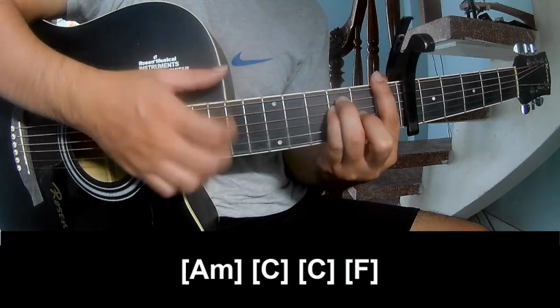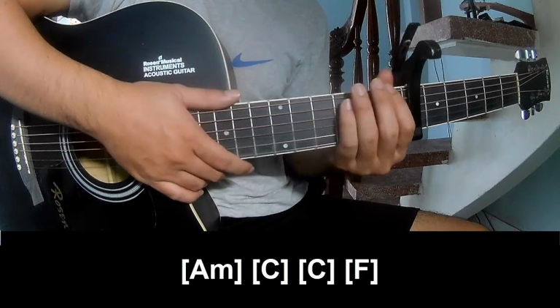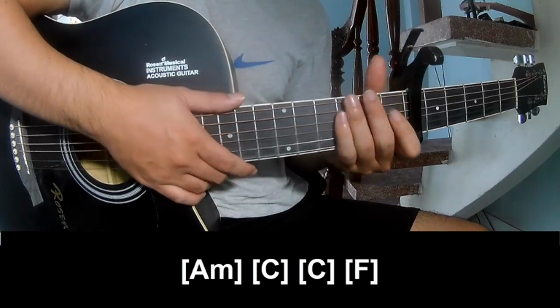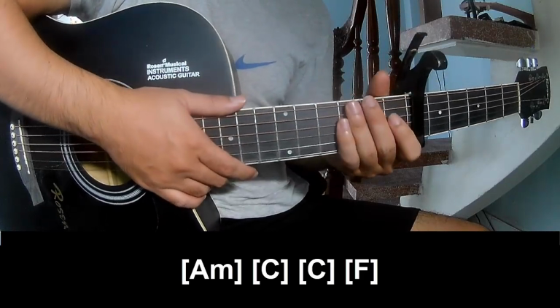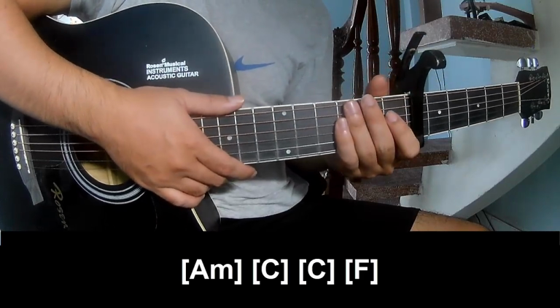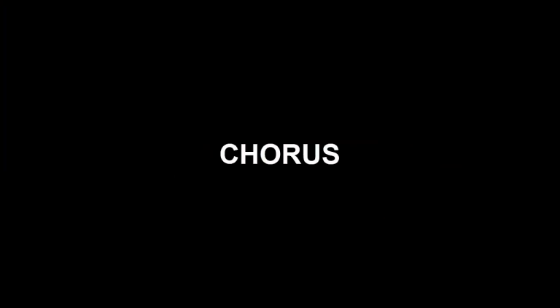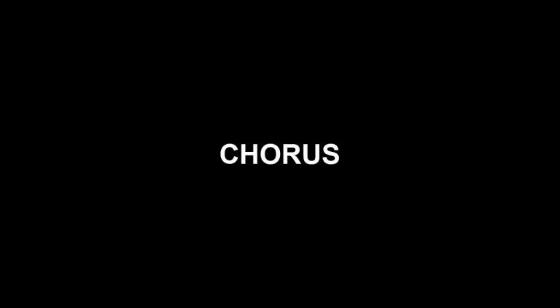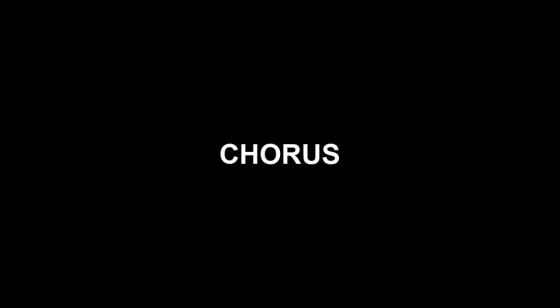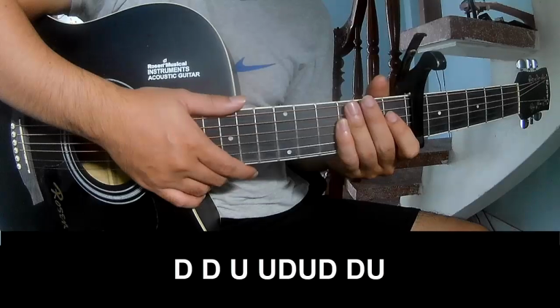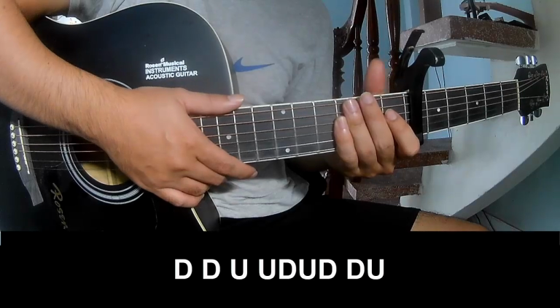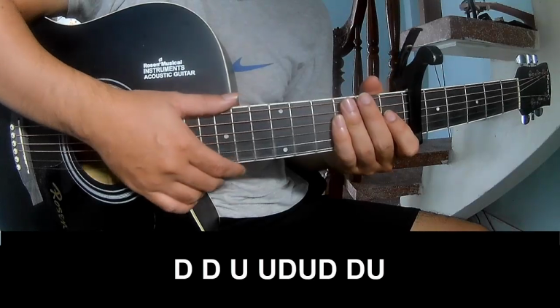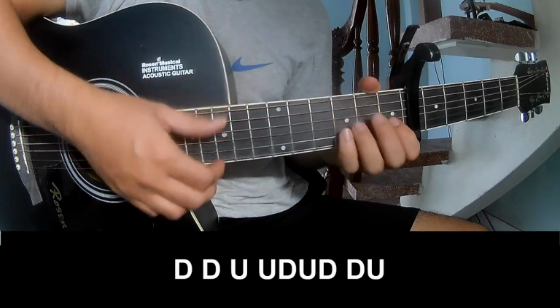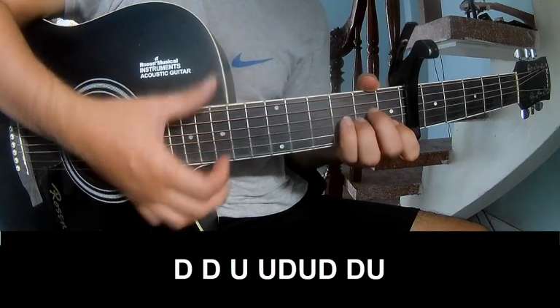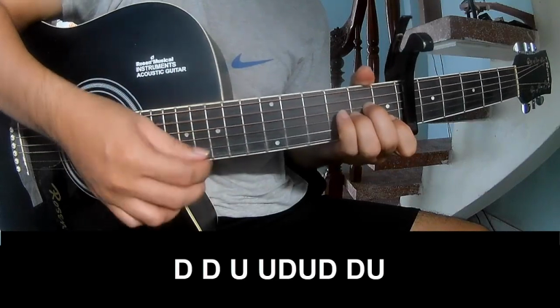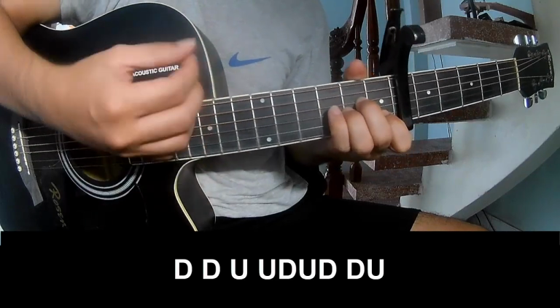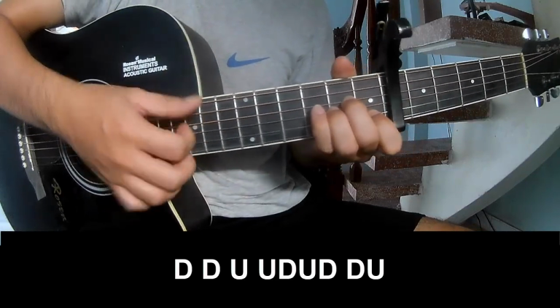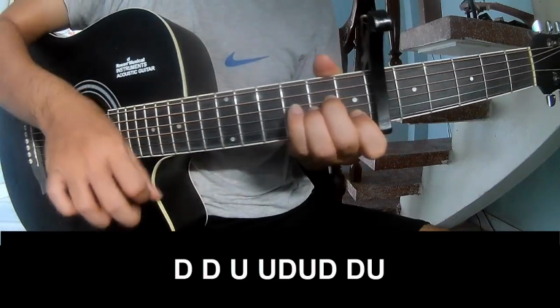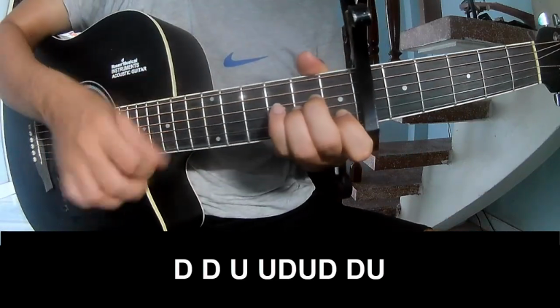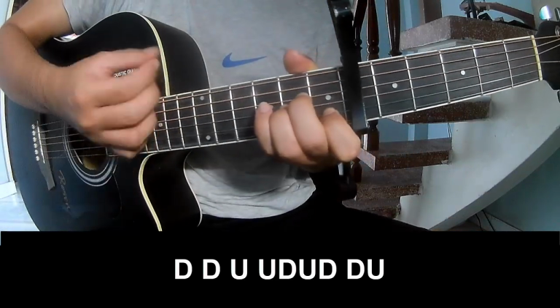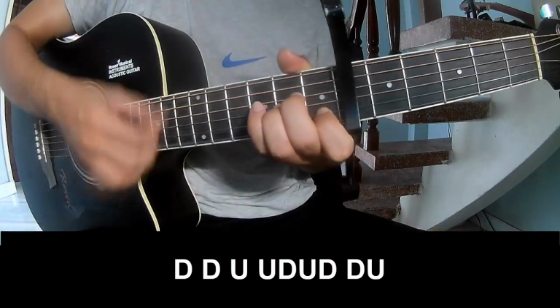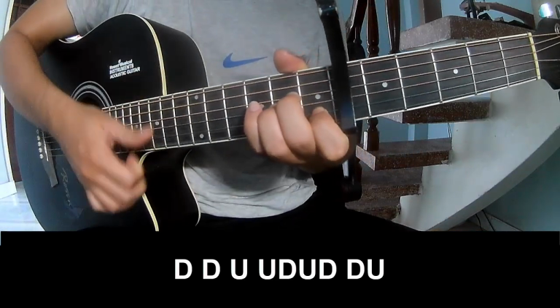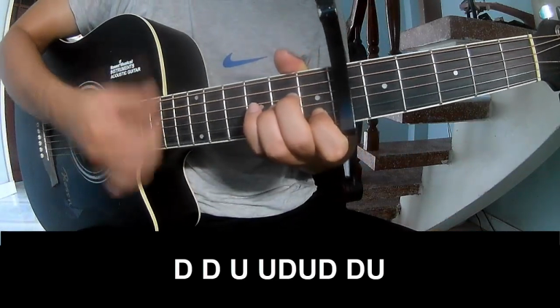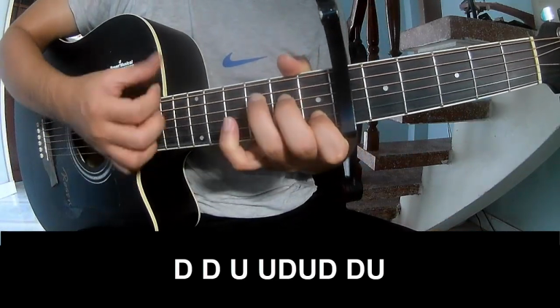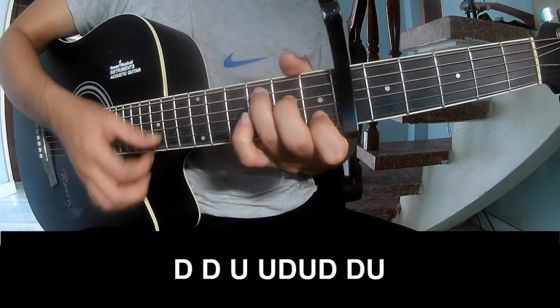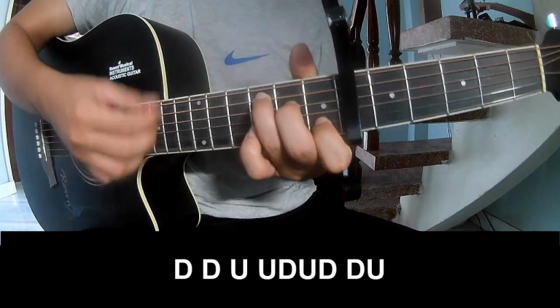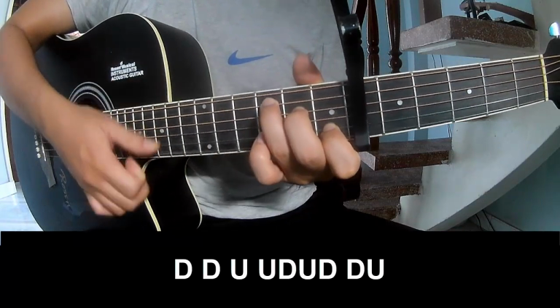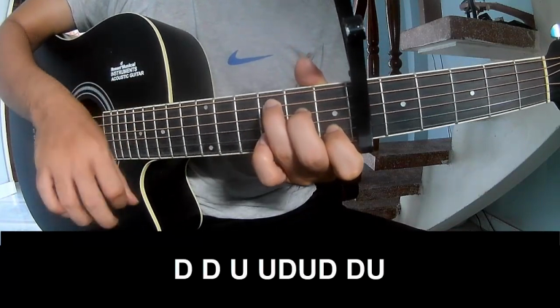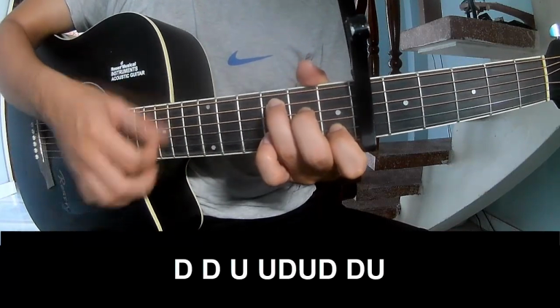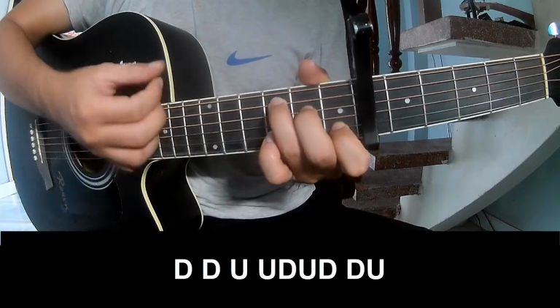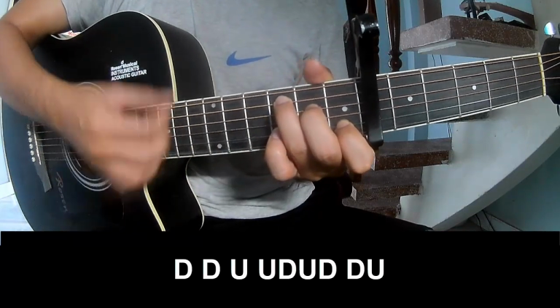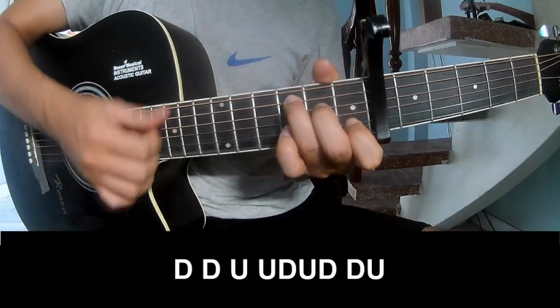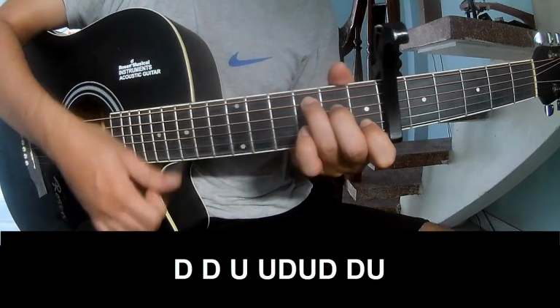And to hit this, the strumming is the same way for the rest. Add to the chorus to play: down, down, up, up, down, up, down, down, up, up, down, up, down, down, up, down, down, down.